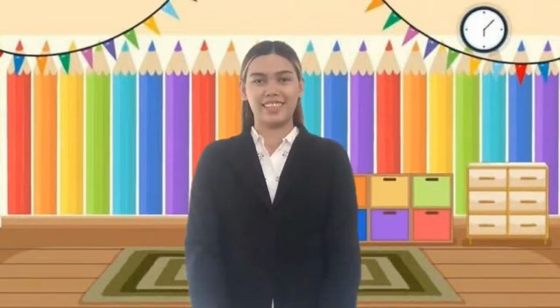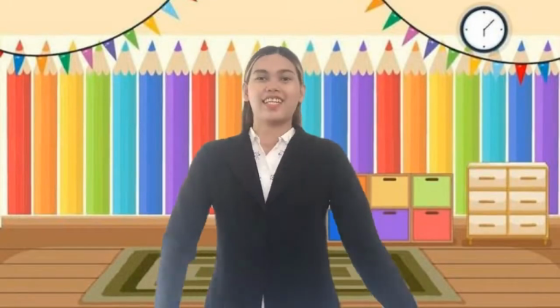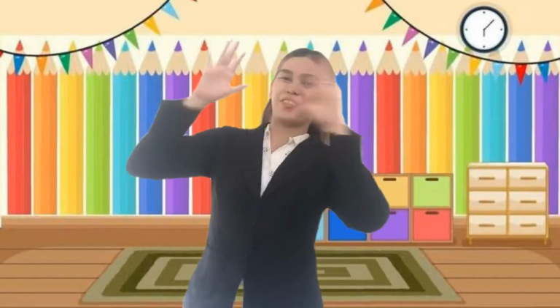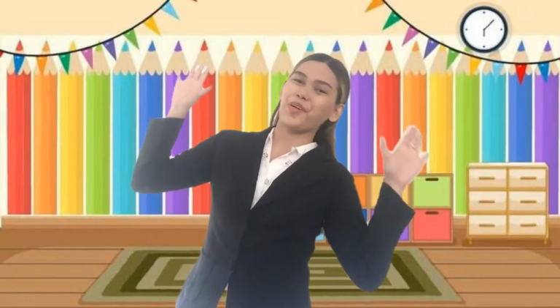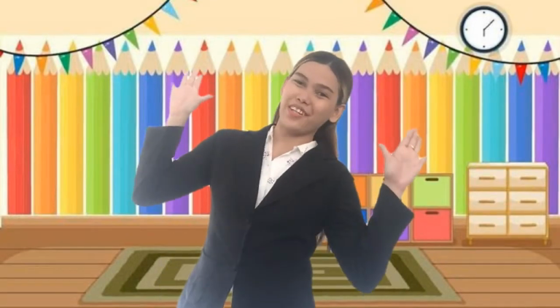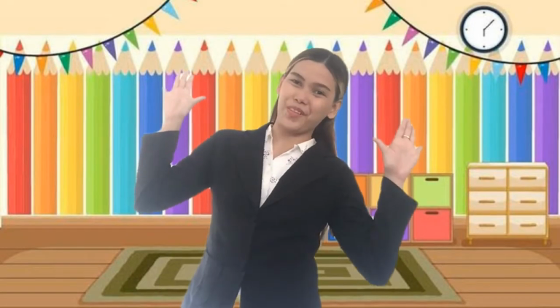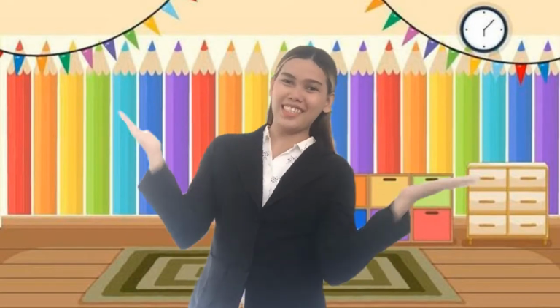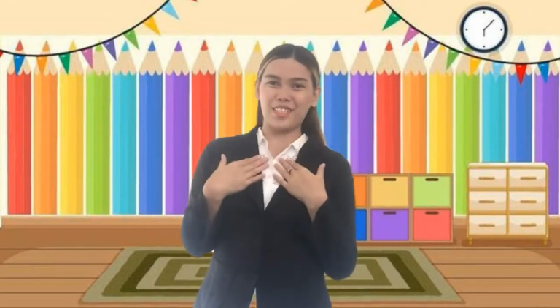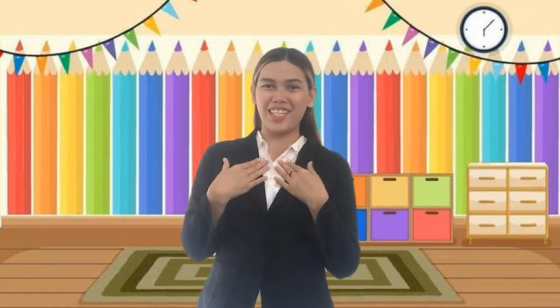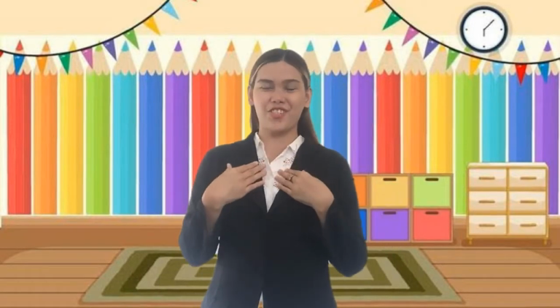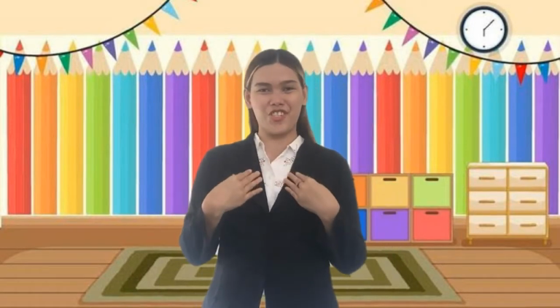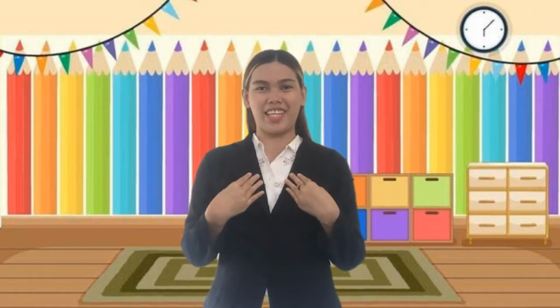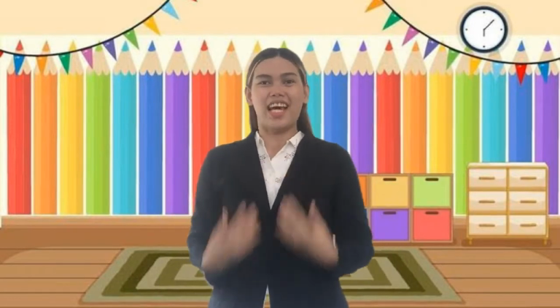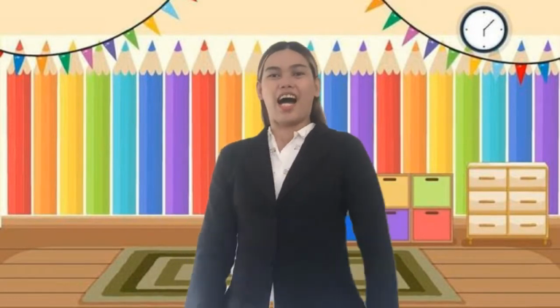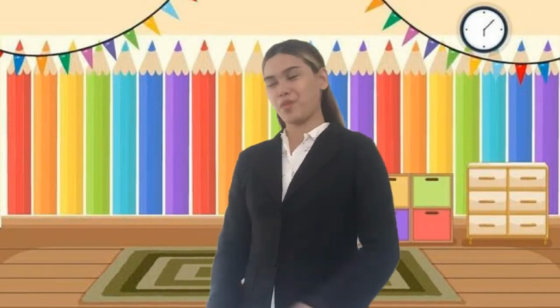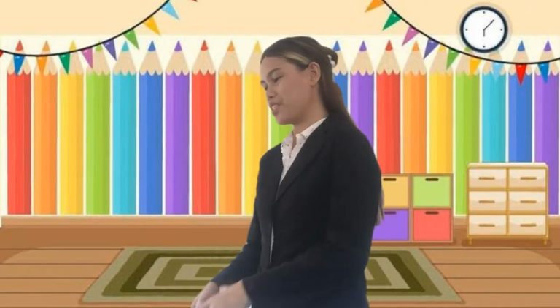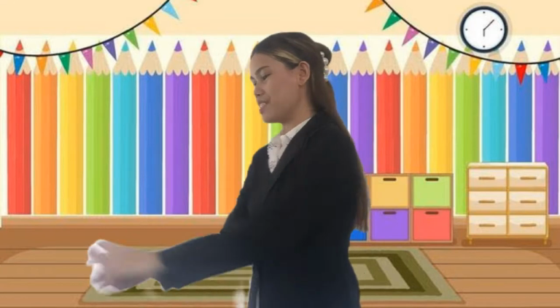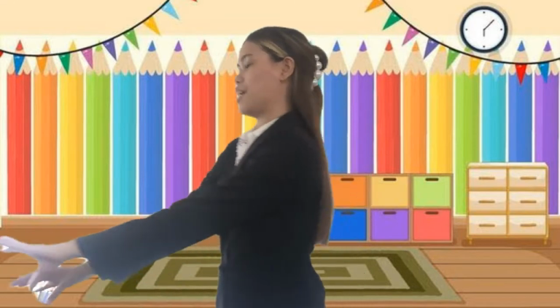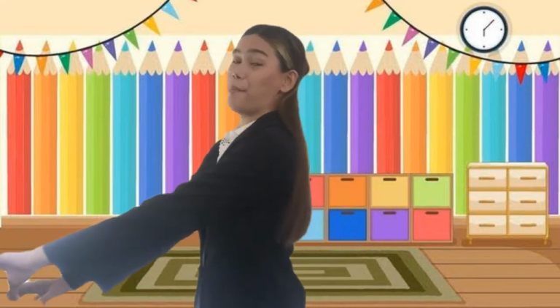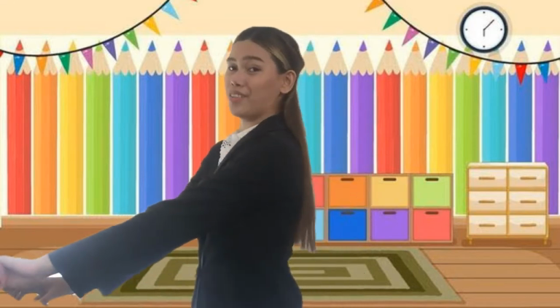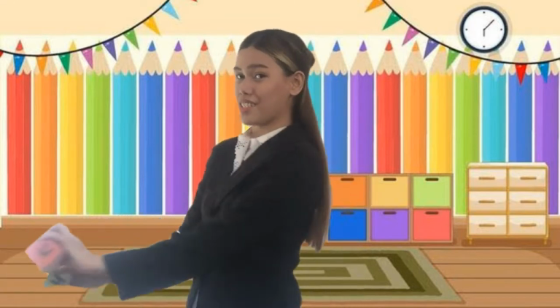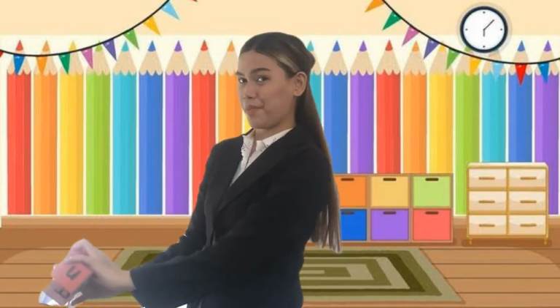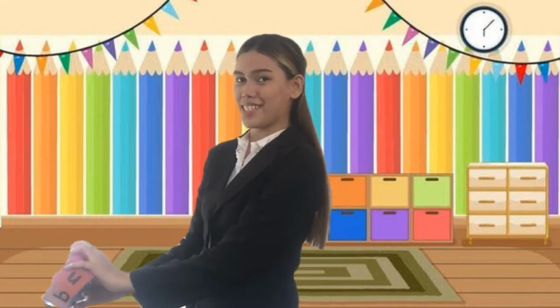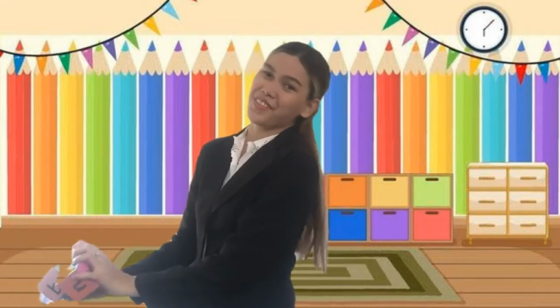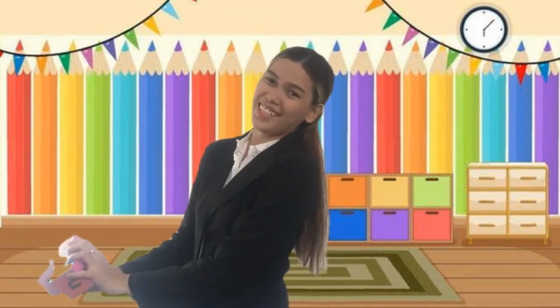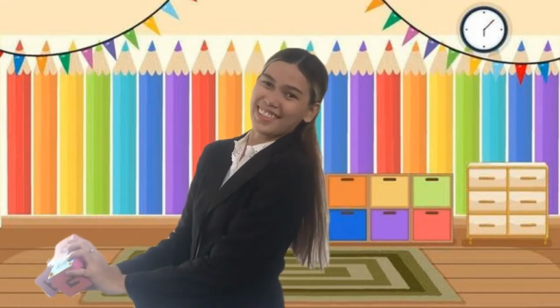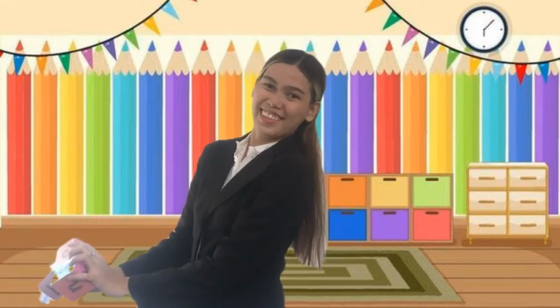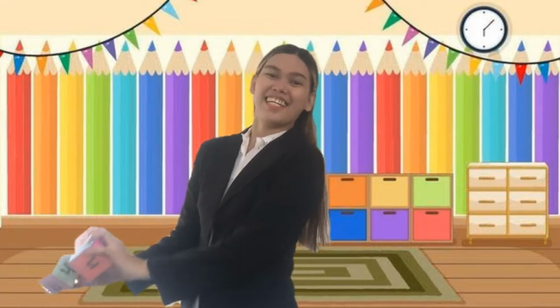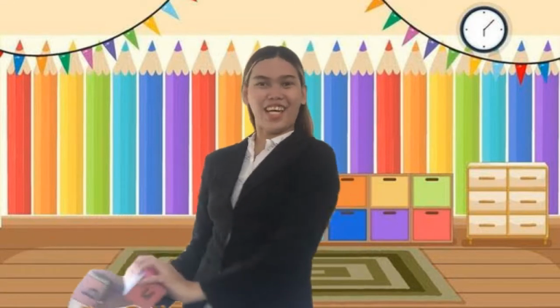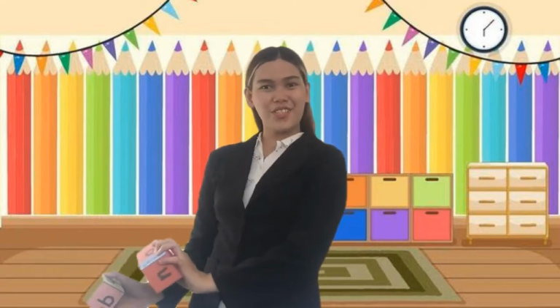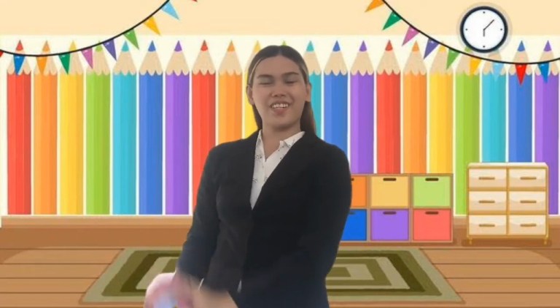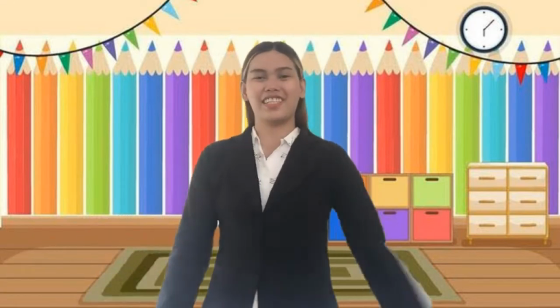Good morning, everyone. This is me, Teacher Shien. I am going to discuss about the CV blends. Are you ready? Yes, you are ready.